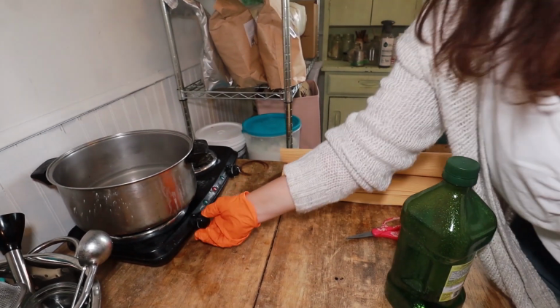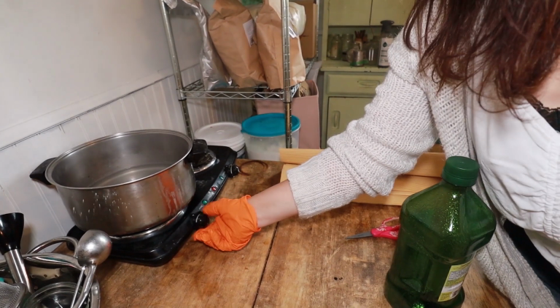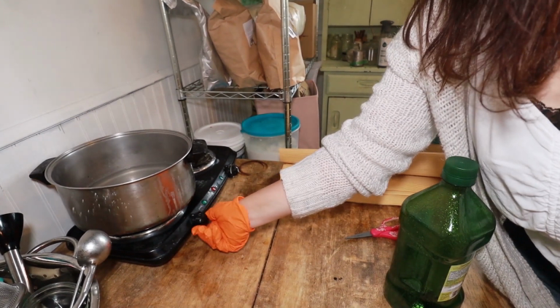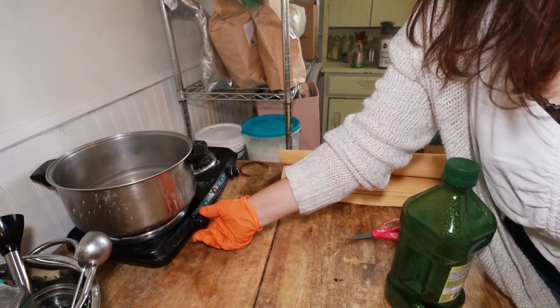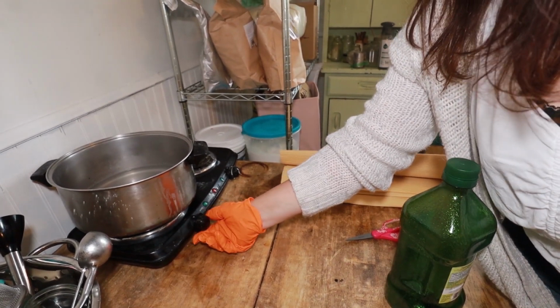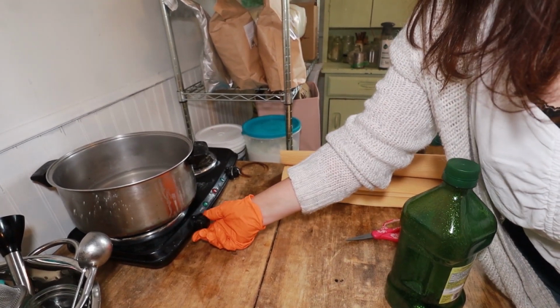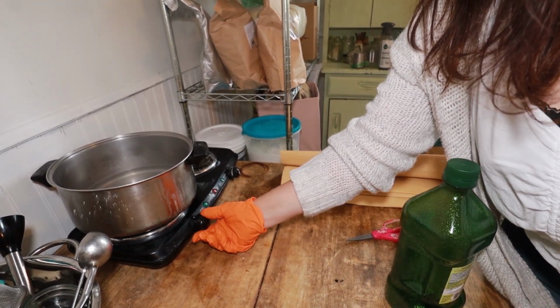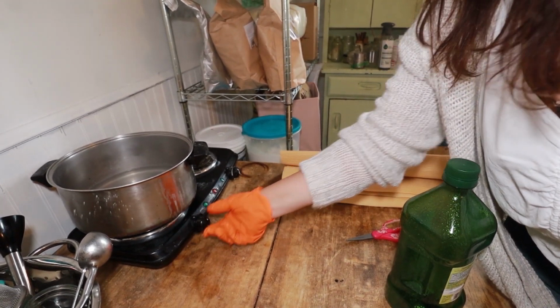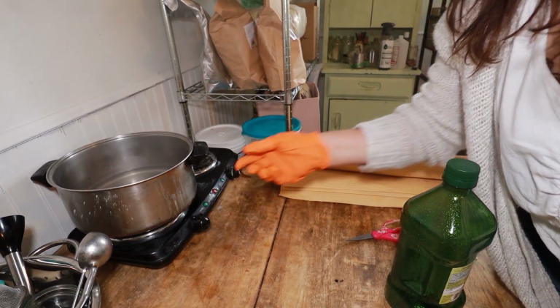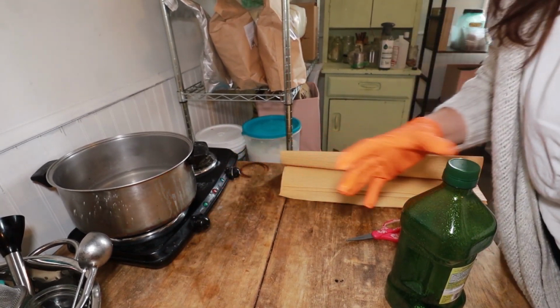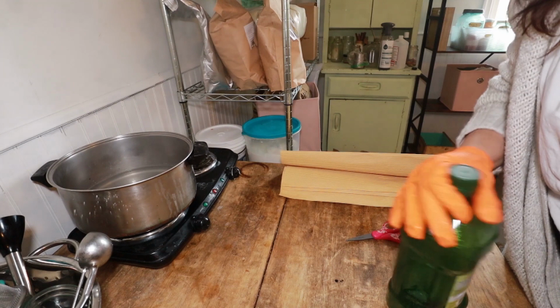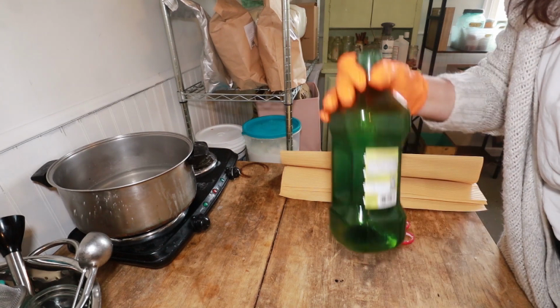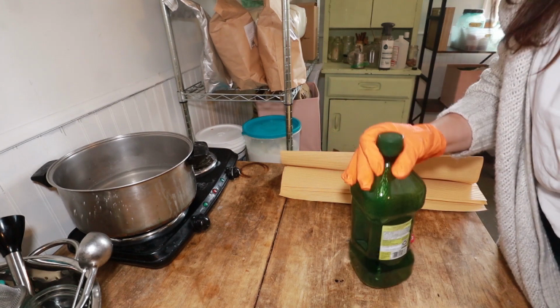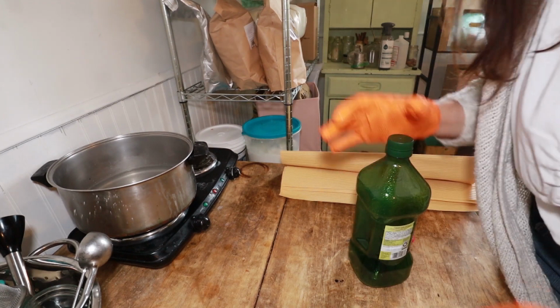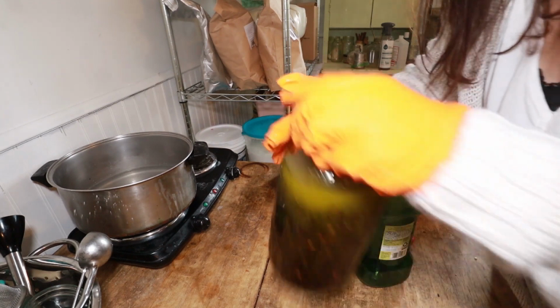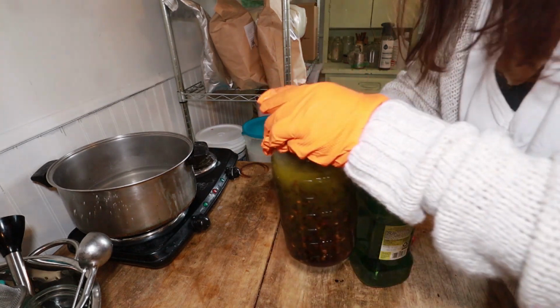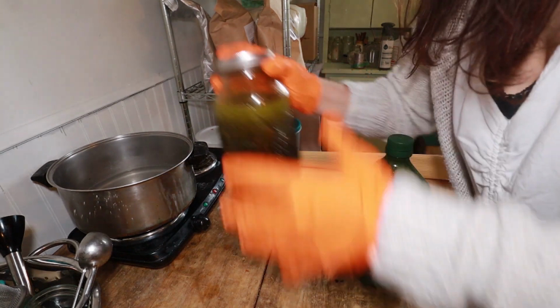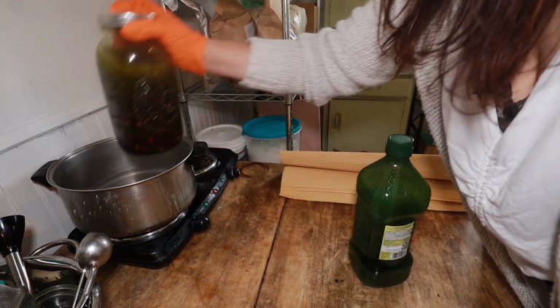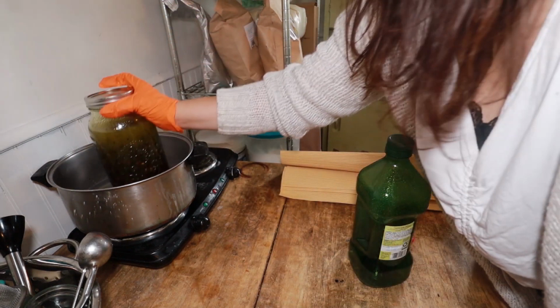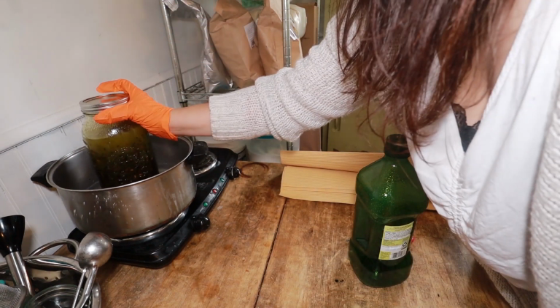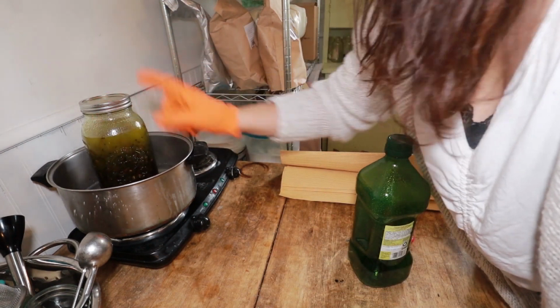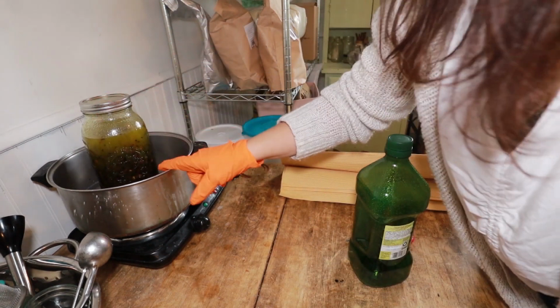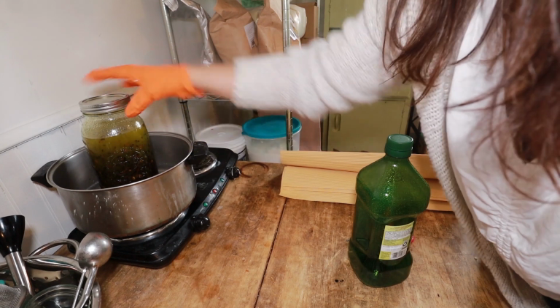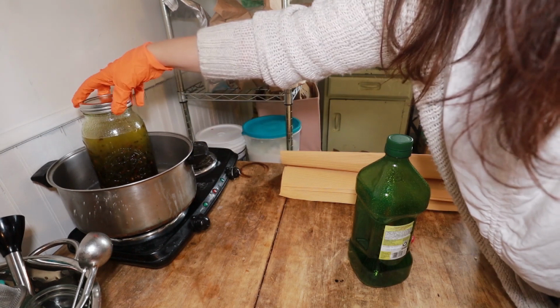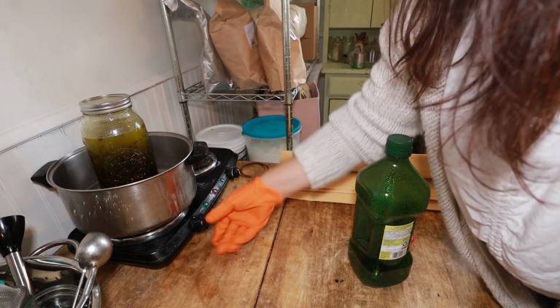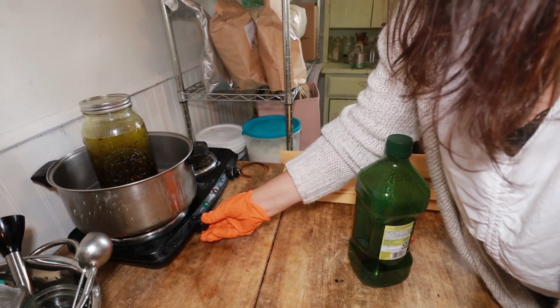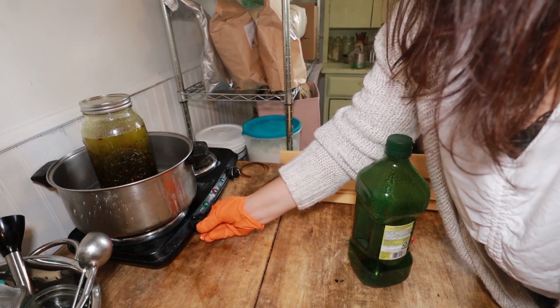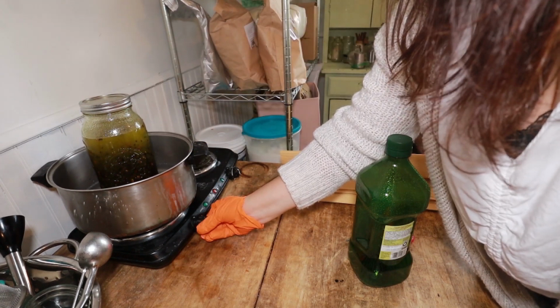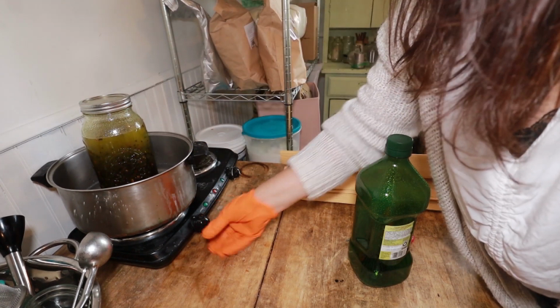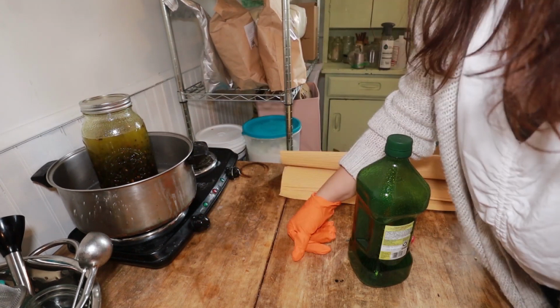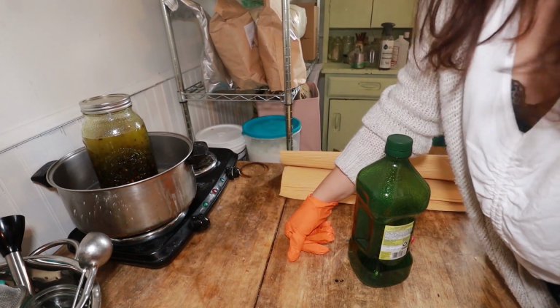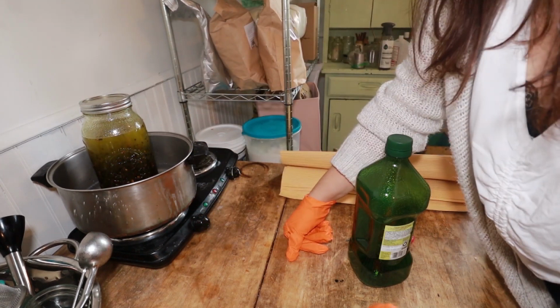This is my melting station and my infusing station. I'm just going to set this right down in here, add a little more water, and put it on basically a low simmer and just let it simmer.